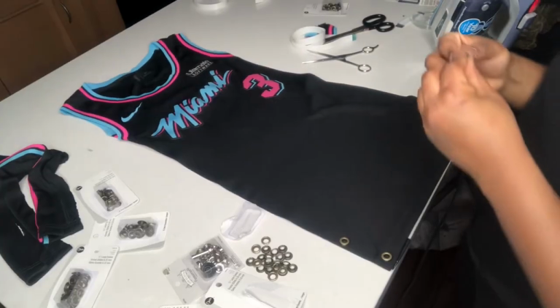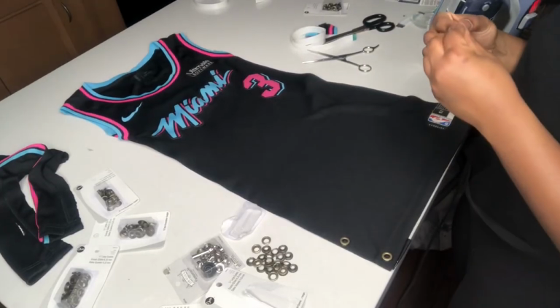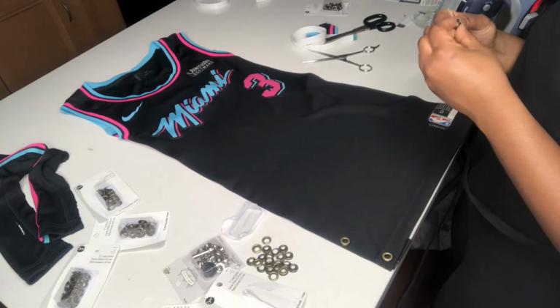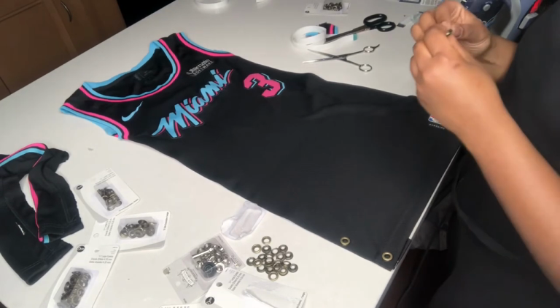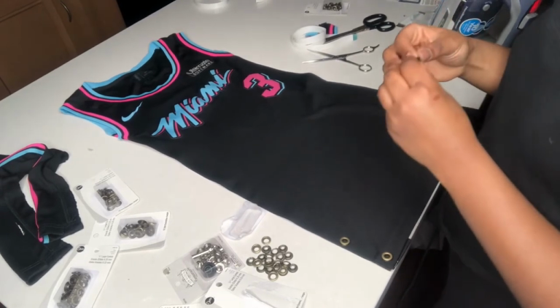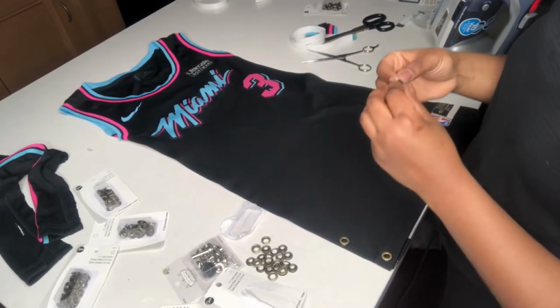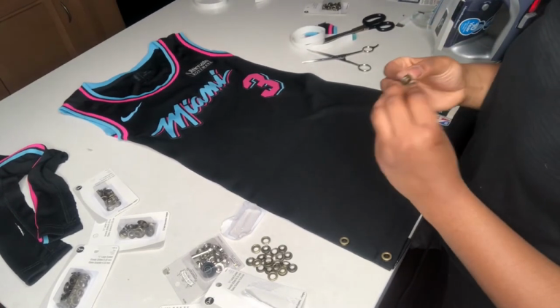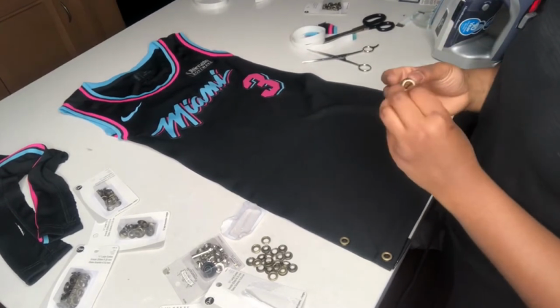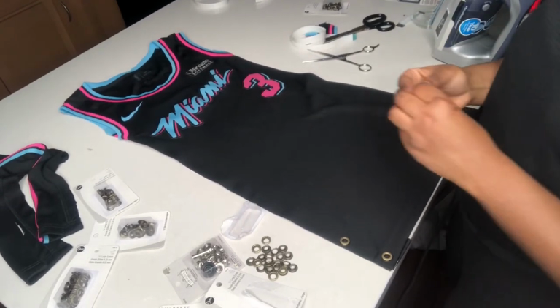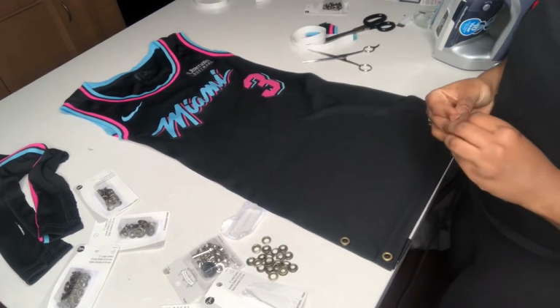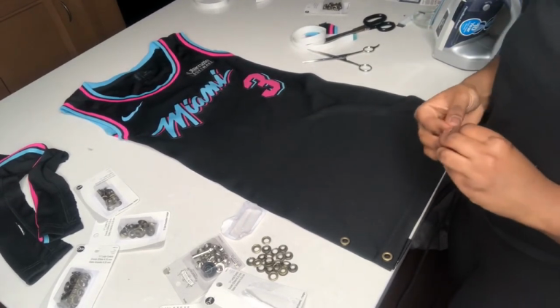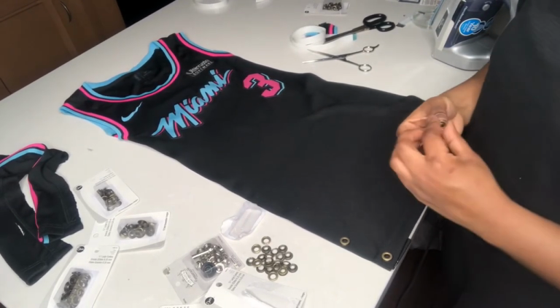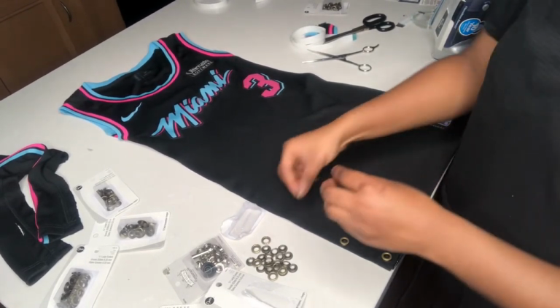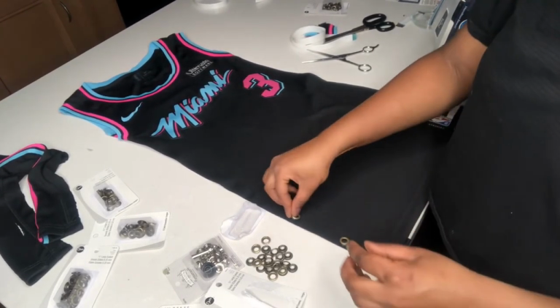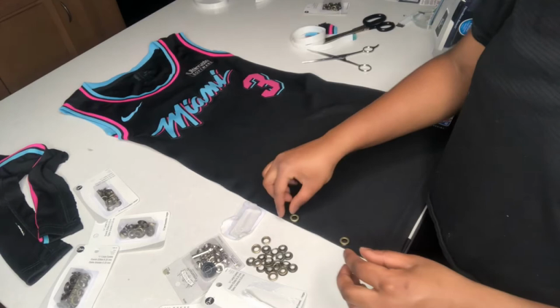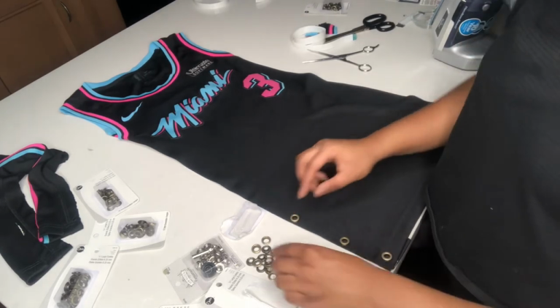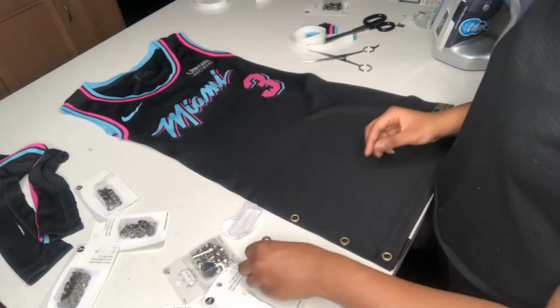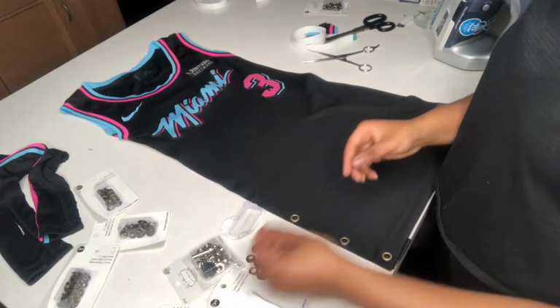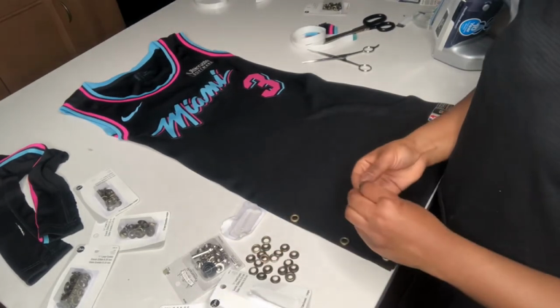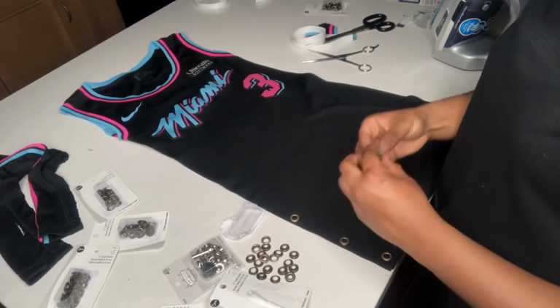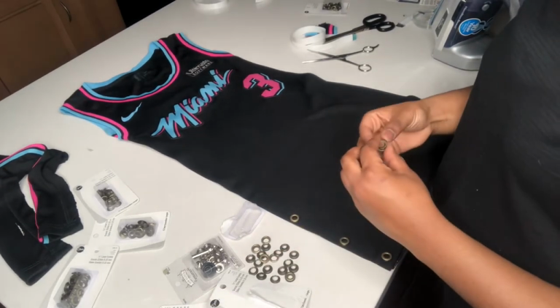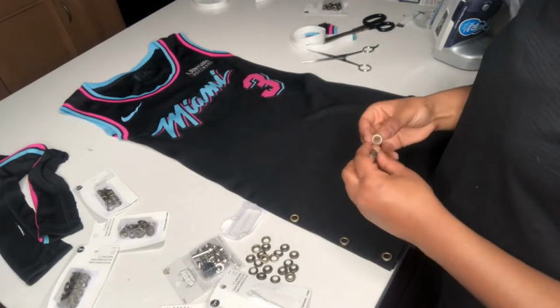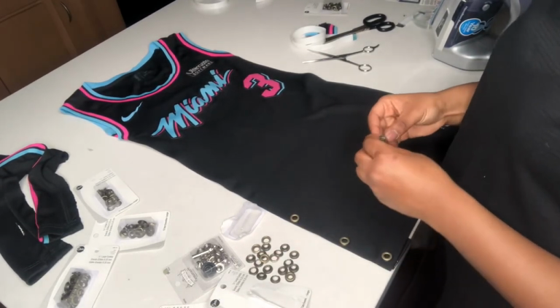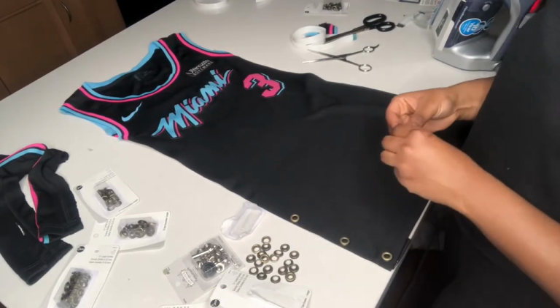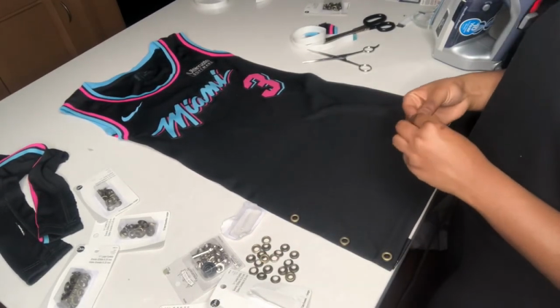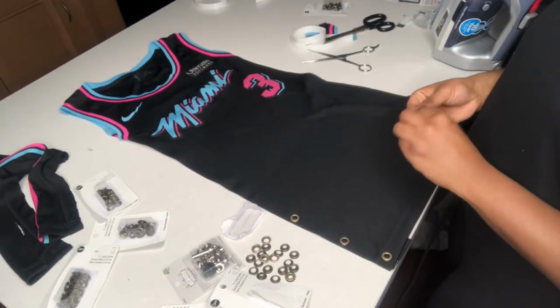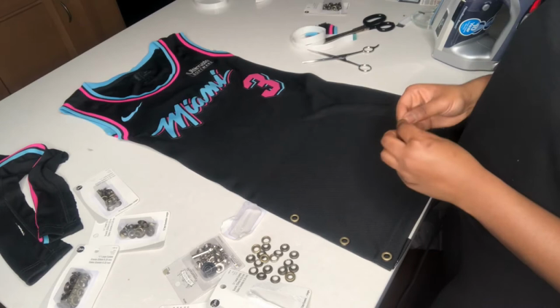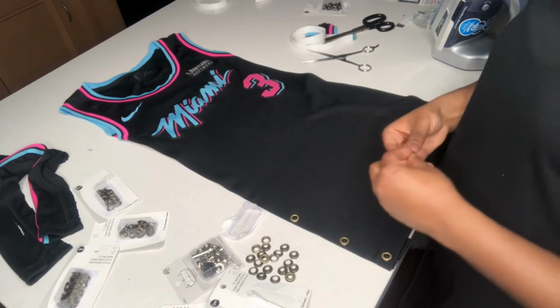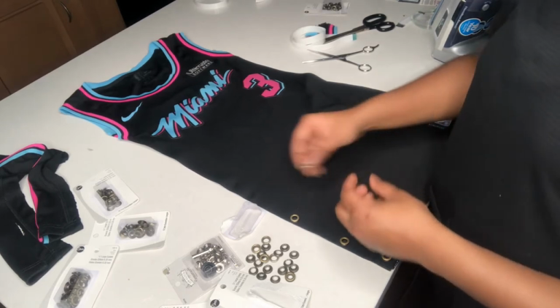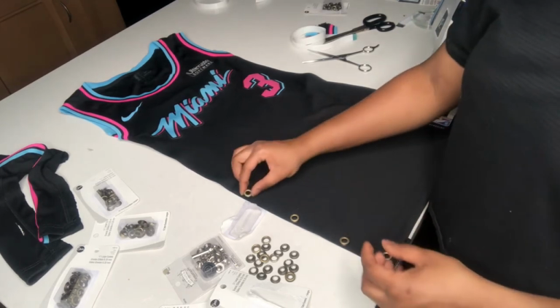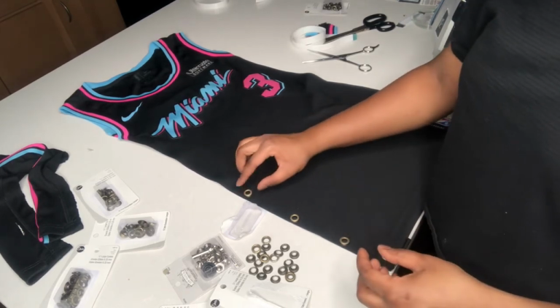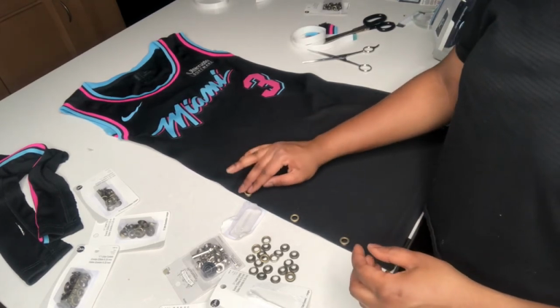Right now what I'm doing is aligning the eyelets onto the dress just to see where I can mark the spot to poke a hole into the dress.